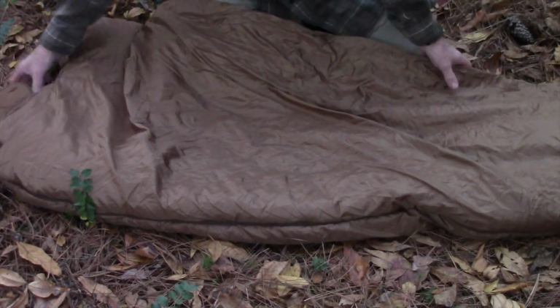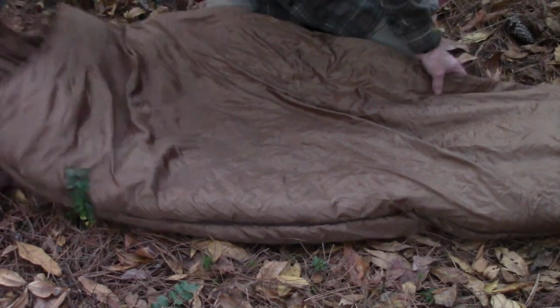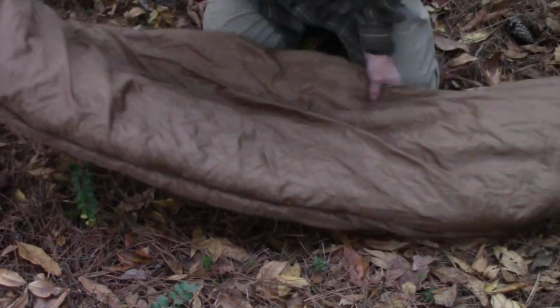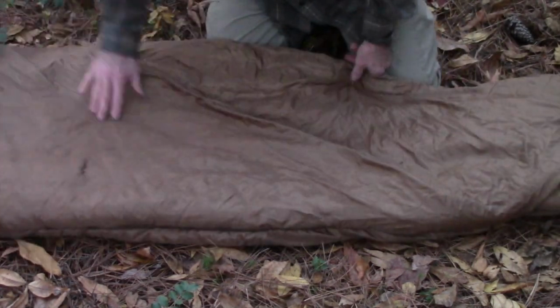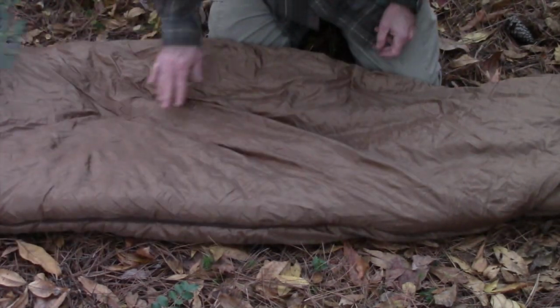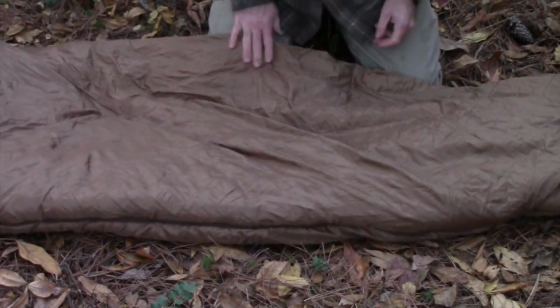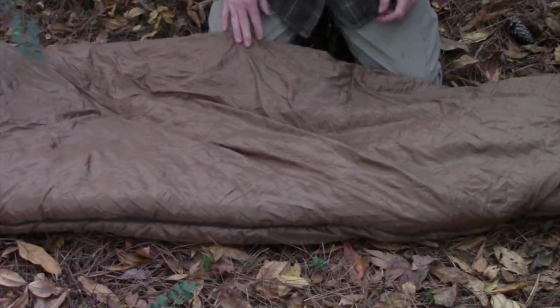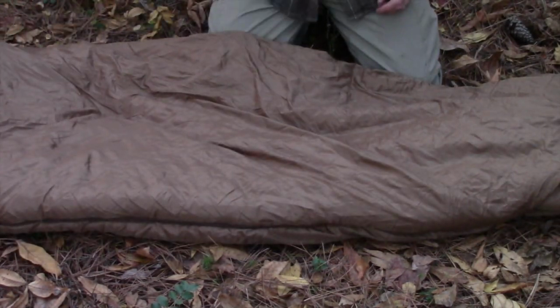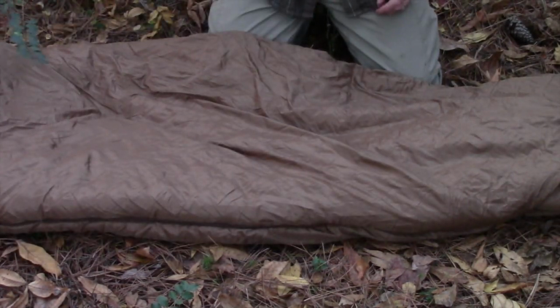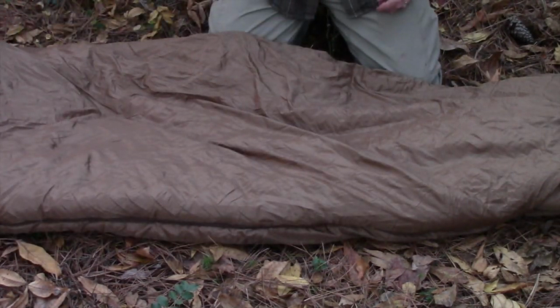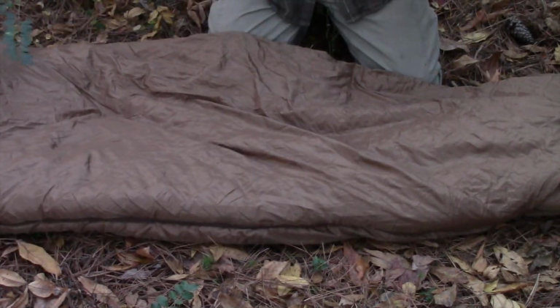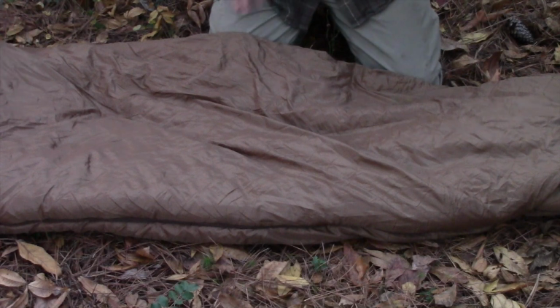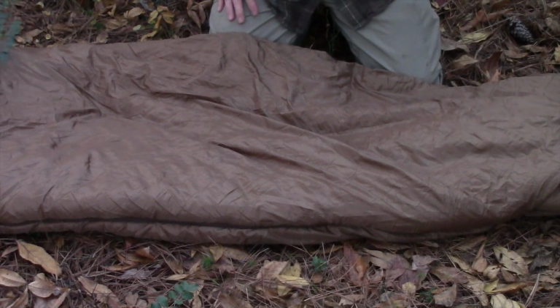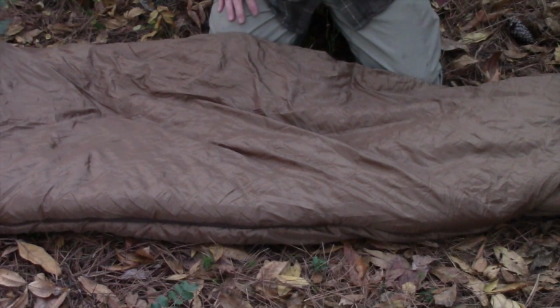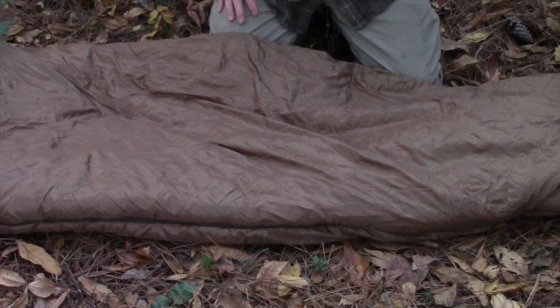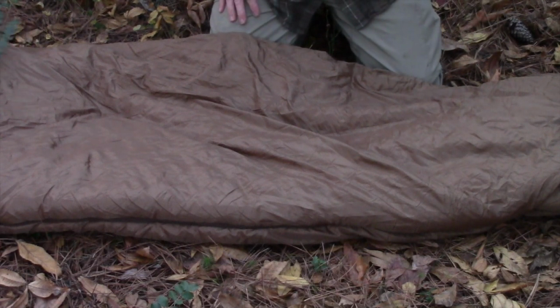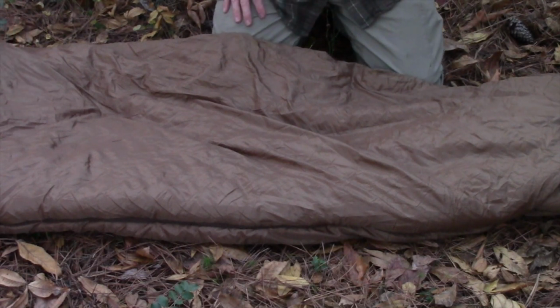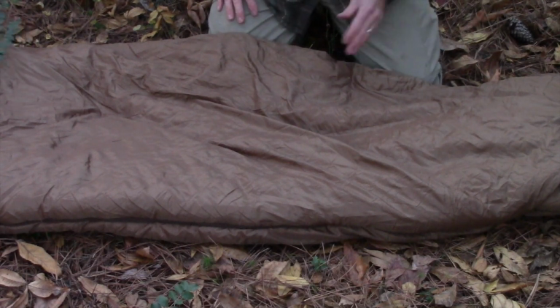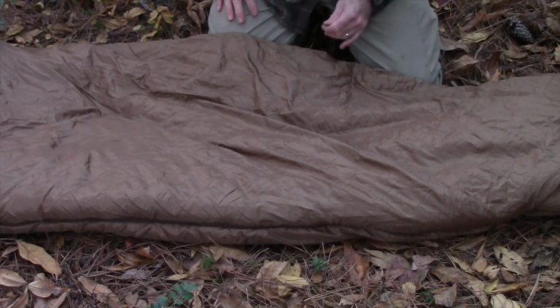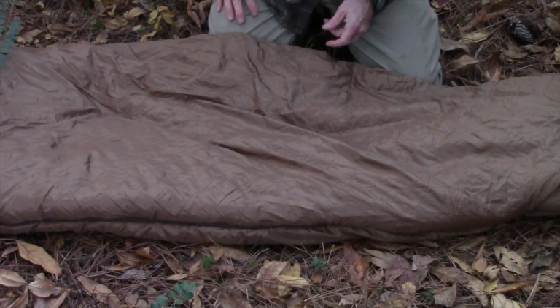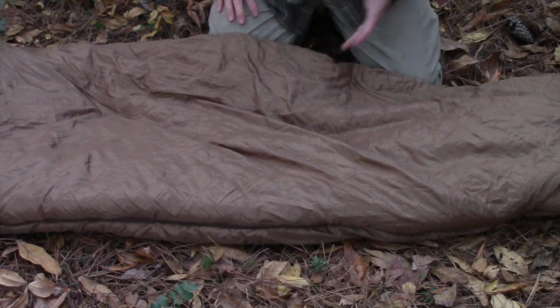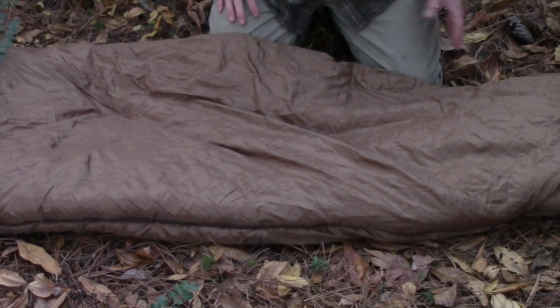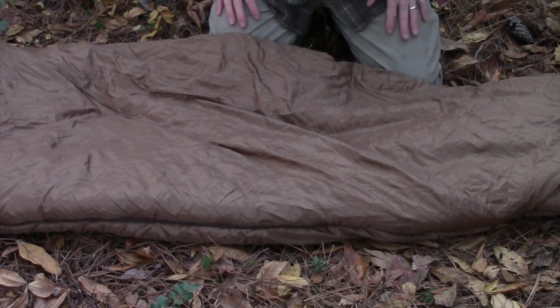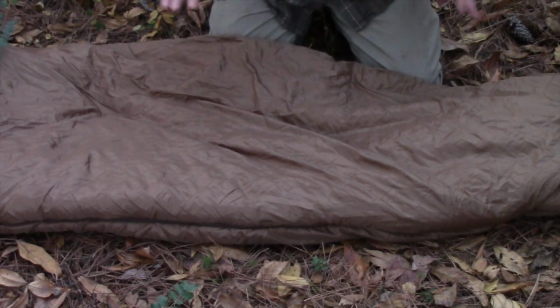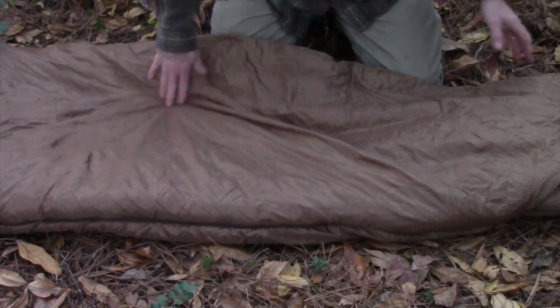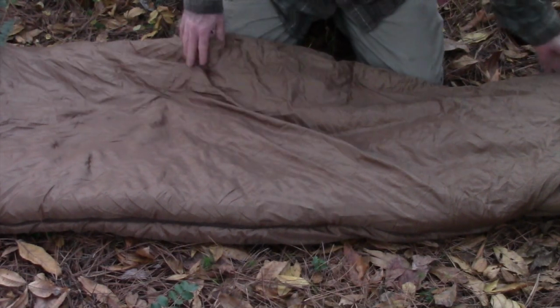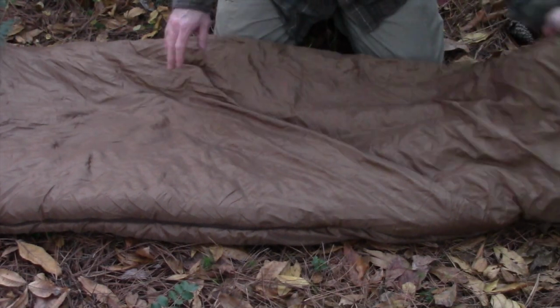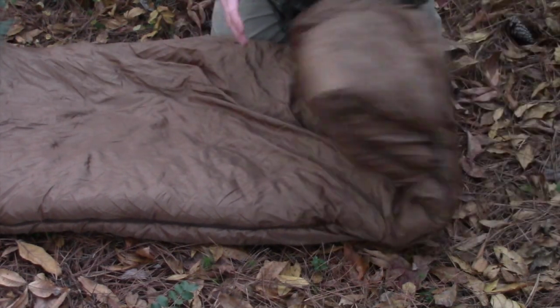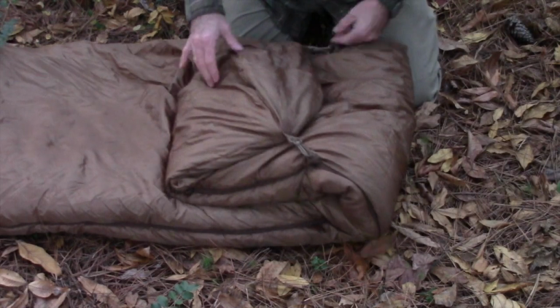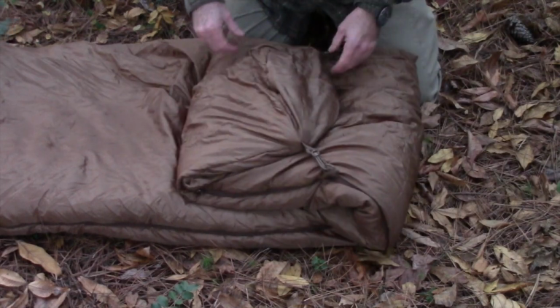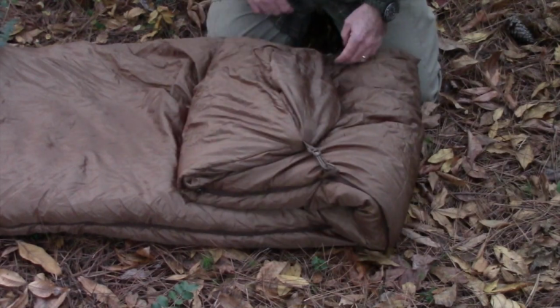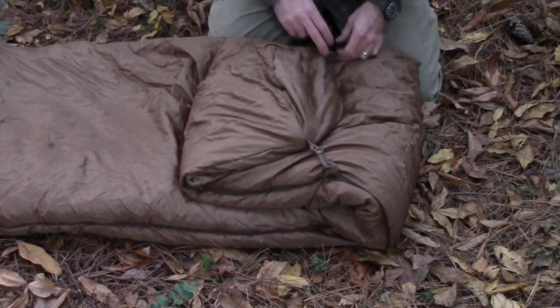And that still gives you plenty of room if you're a shorter person. So just a lot of great options and features on this bag.